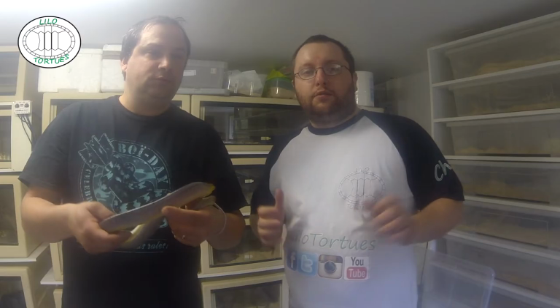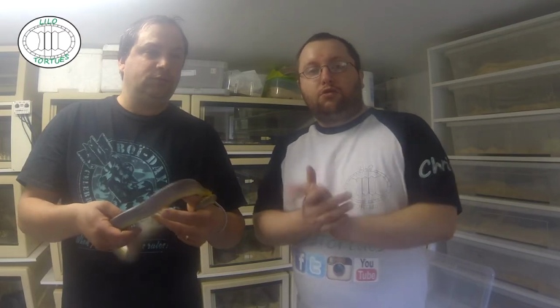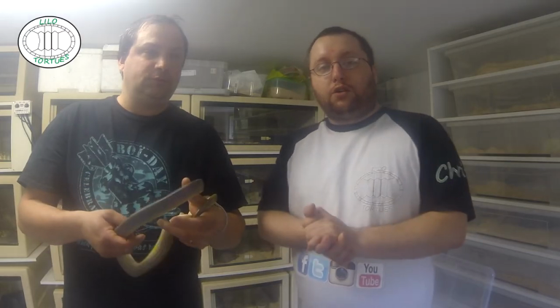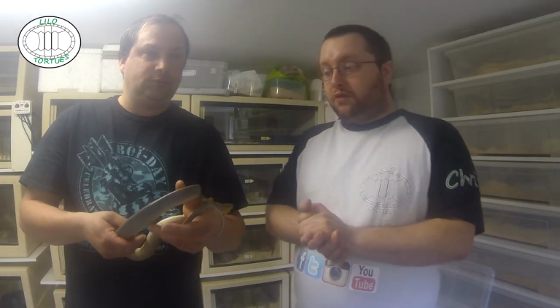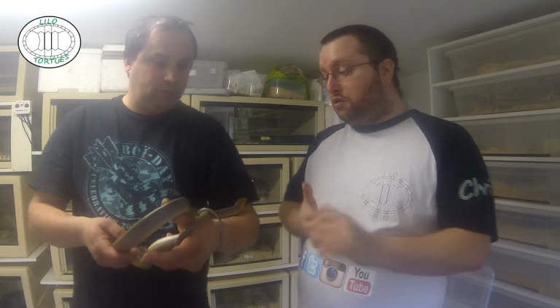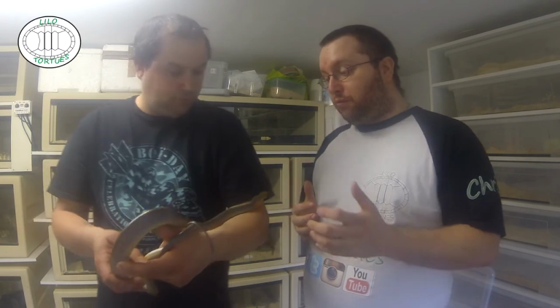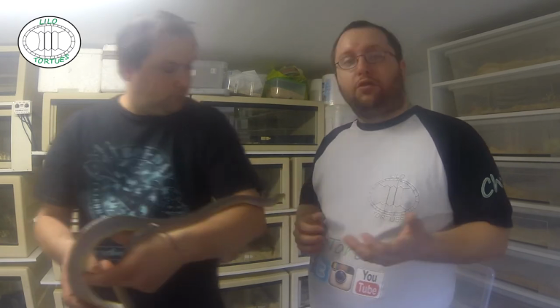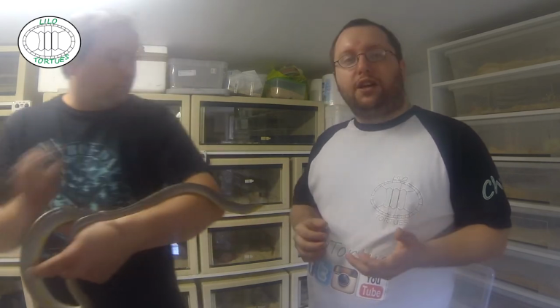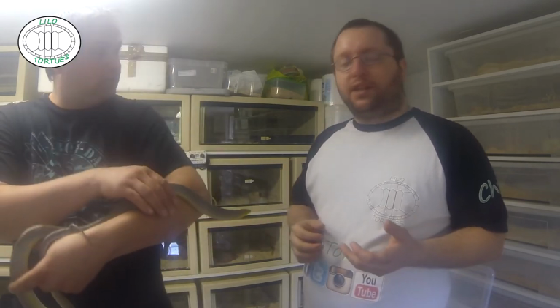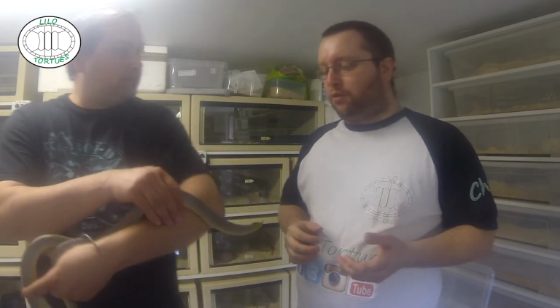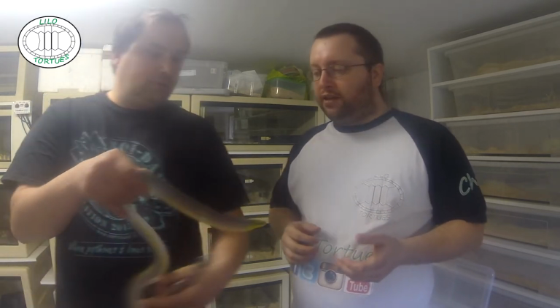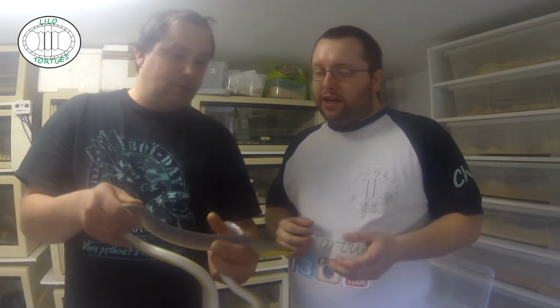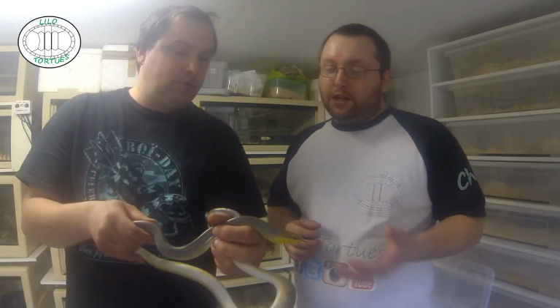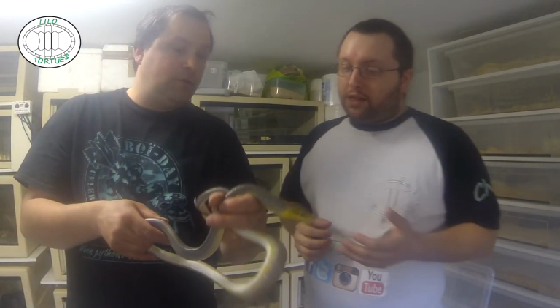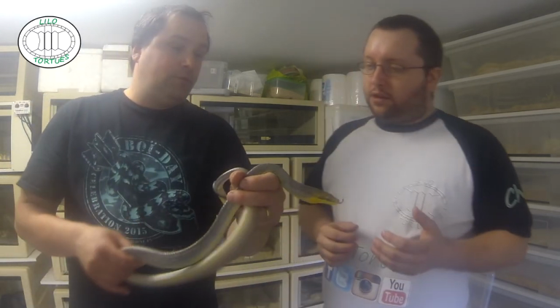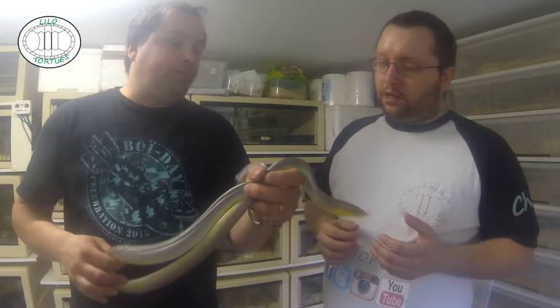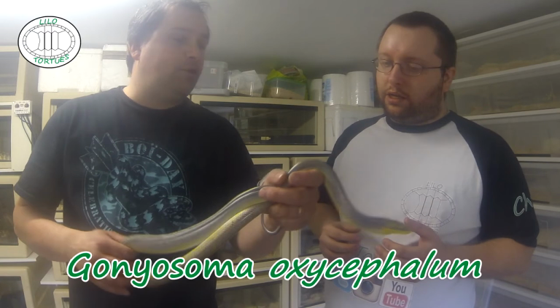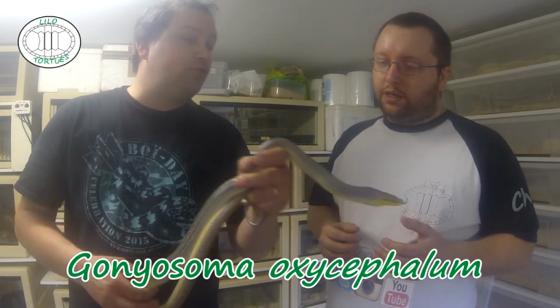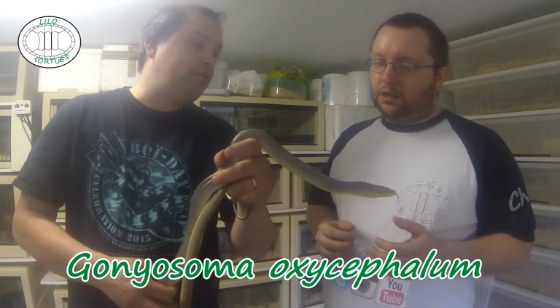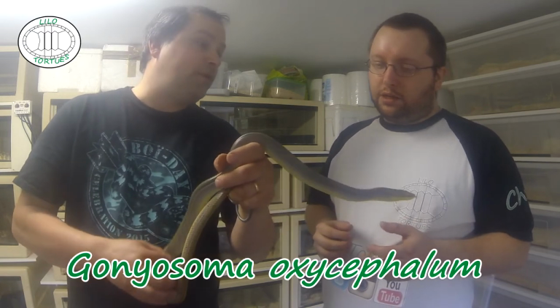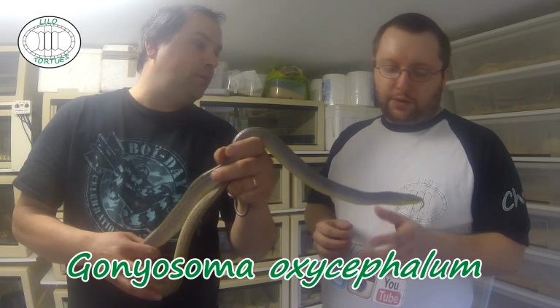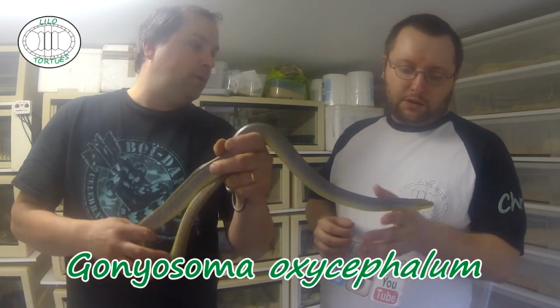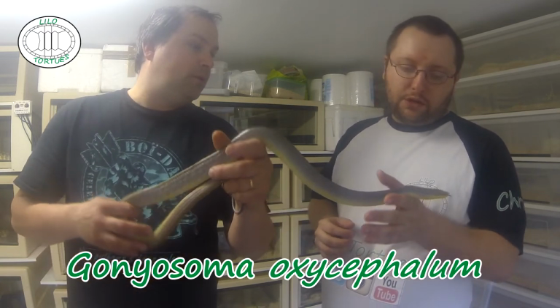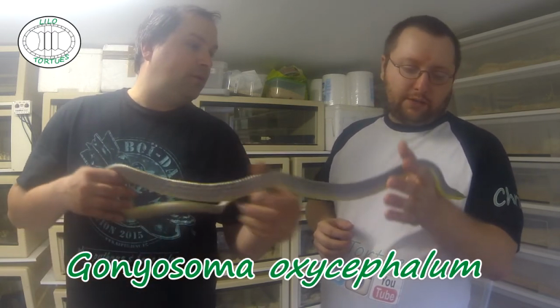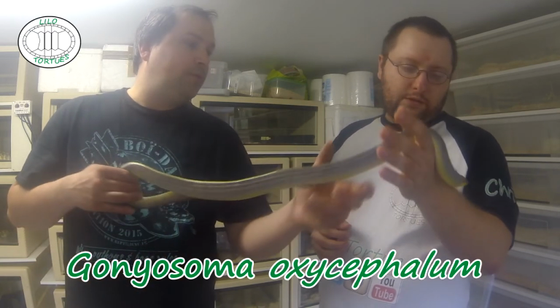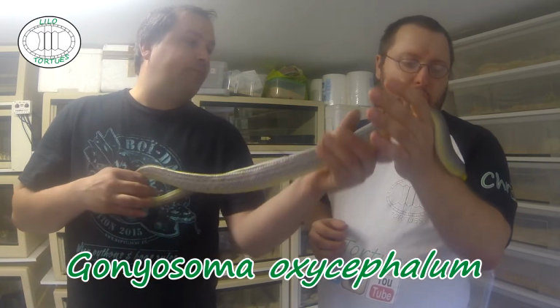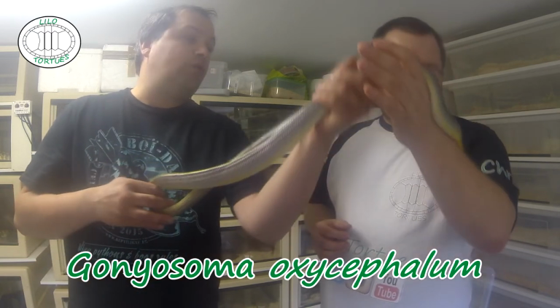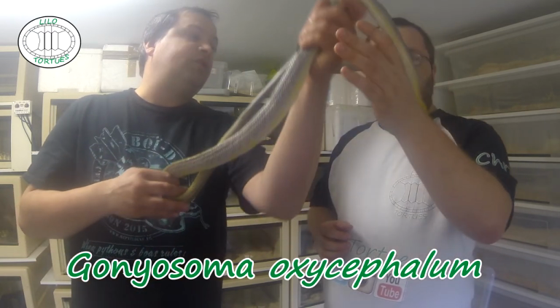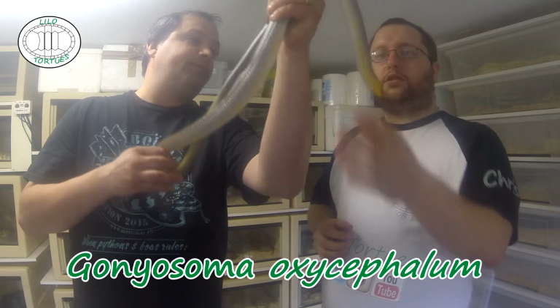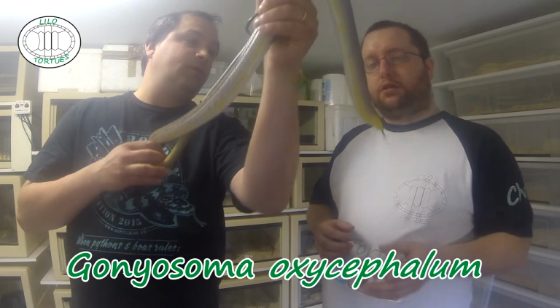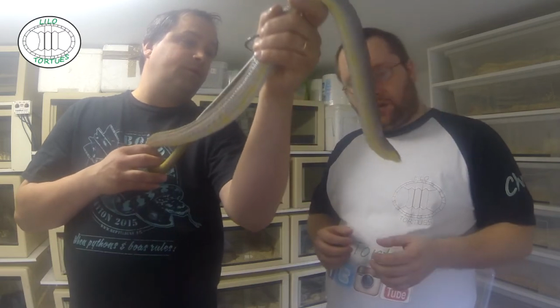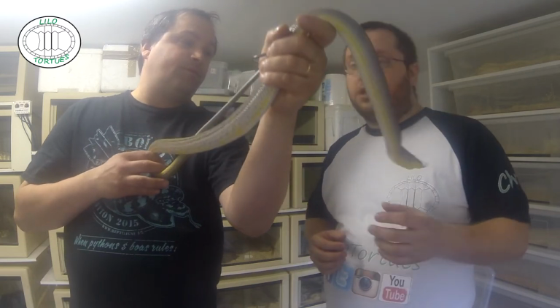Bonjour à tous, encore une nouvelle vidéo sur les serpents. Pendant qu'on est à Tropical Reptile, on en profite. Quelle espèce c'est ? Gonyosoma oxycephalum. Donc Asie aussi.